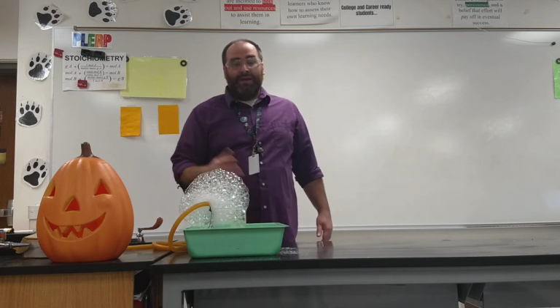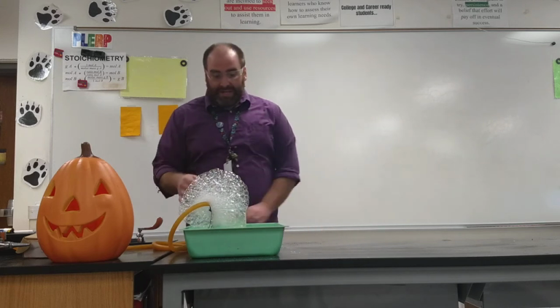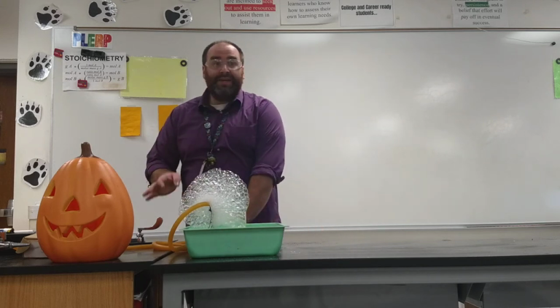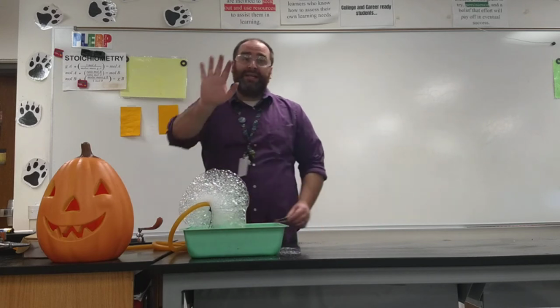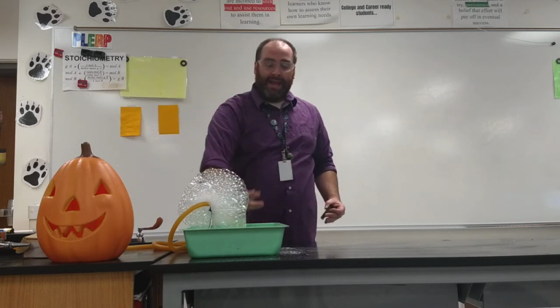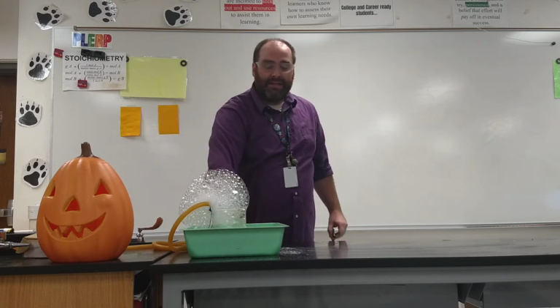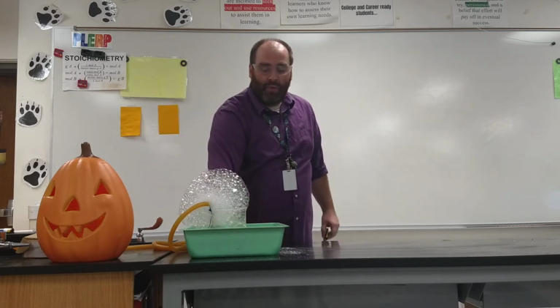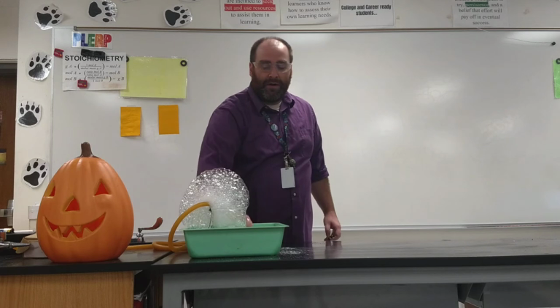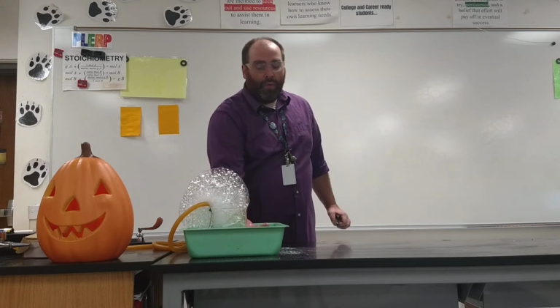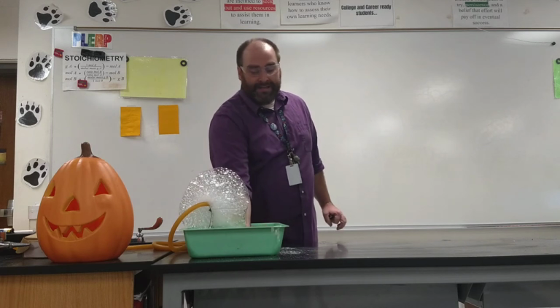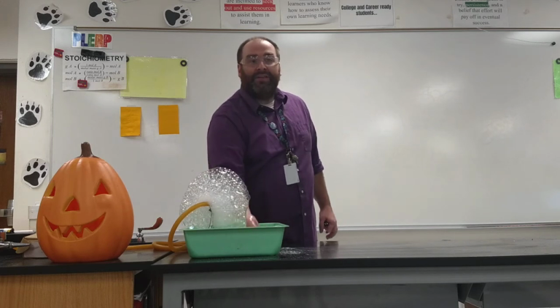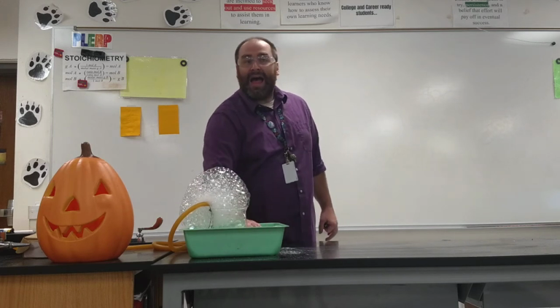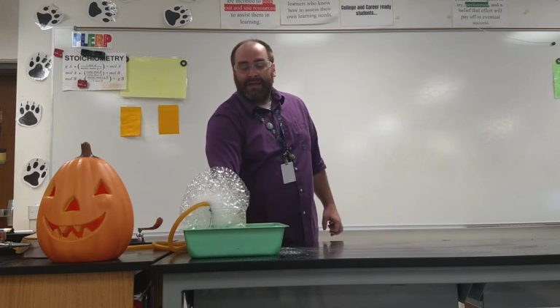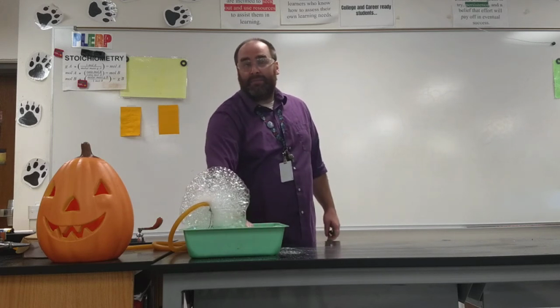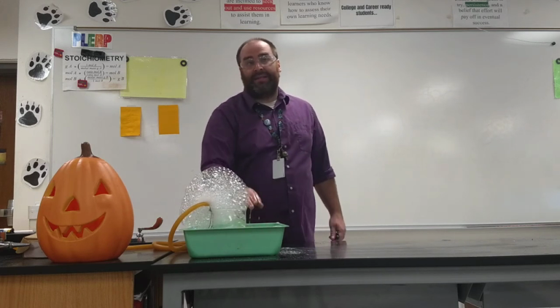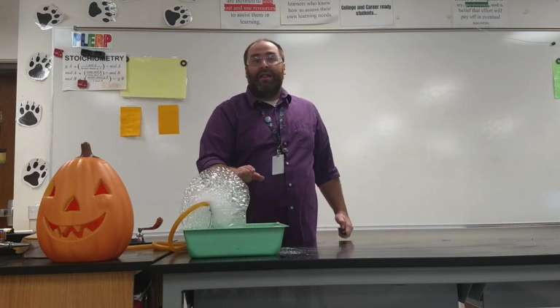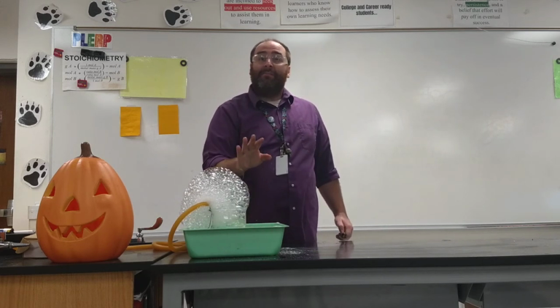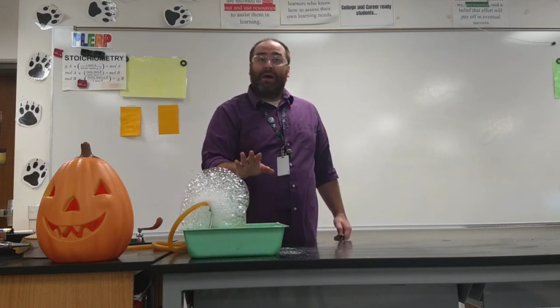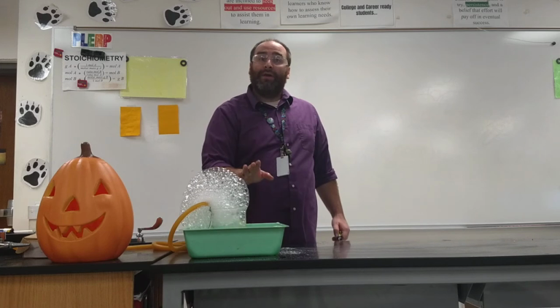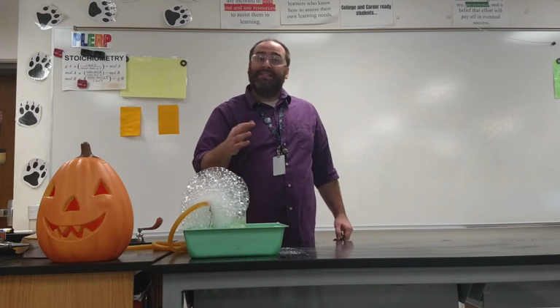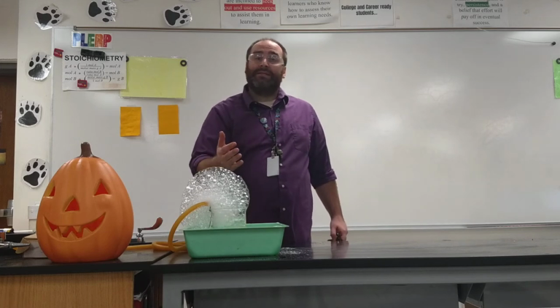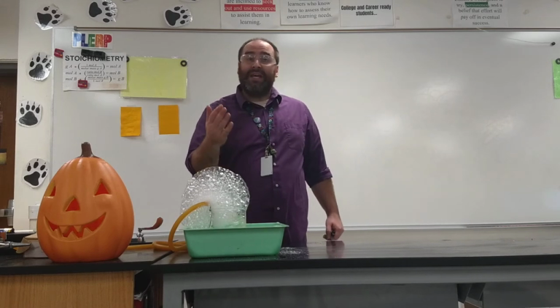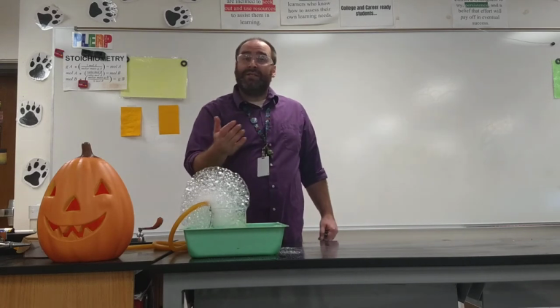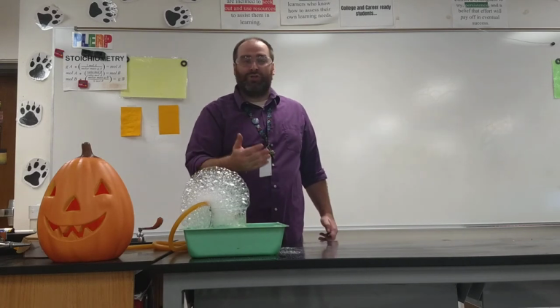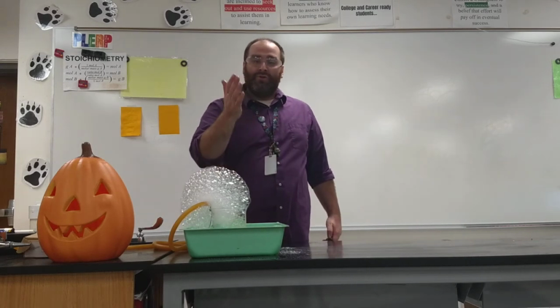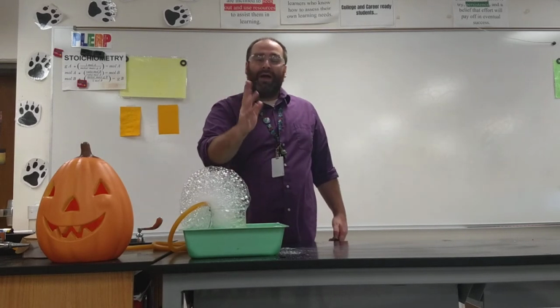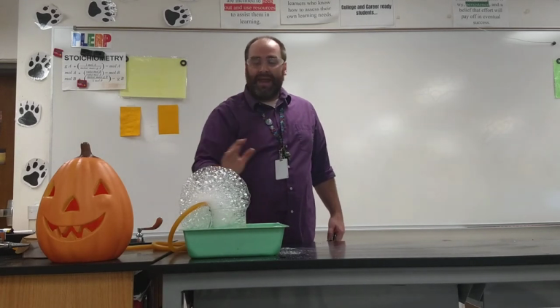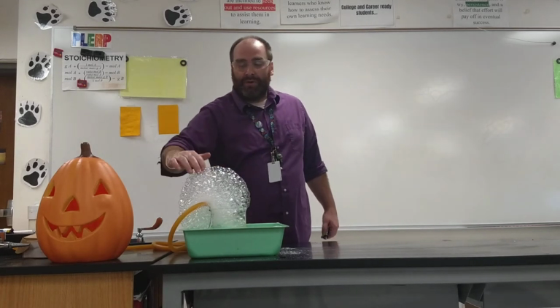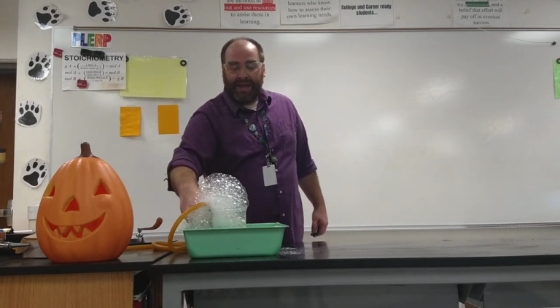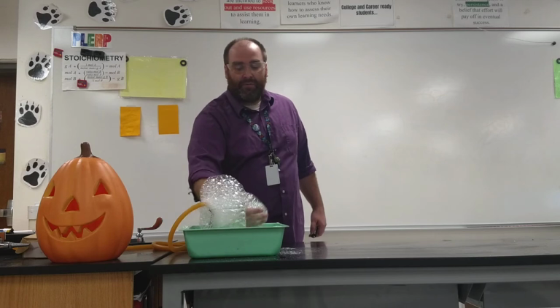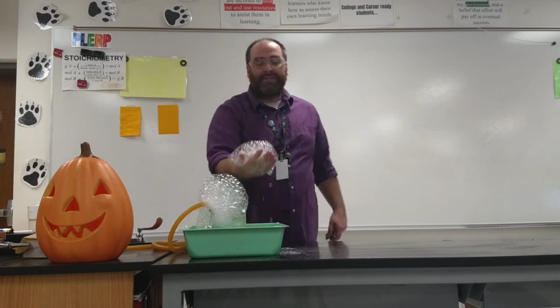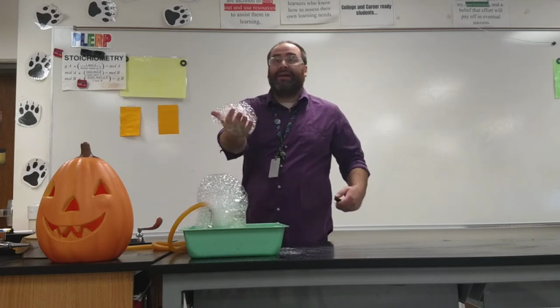Now what we can do is take our hand and dip it in water. Water has something called a high heat capacity, which means that water resists changes in temperature, so the water on my hand will protect my hand from what I'm about to do next.